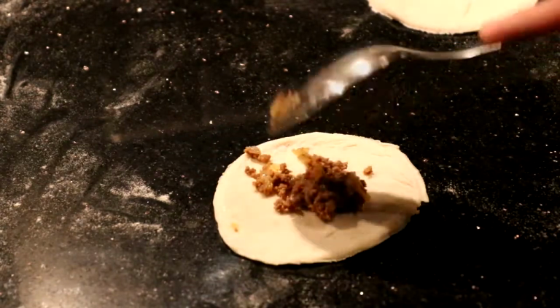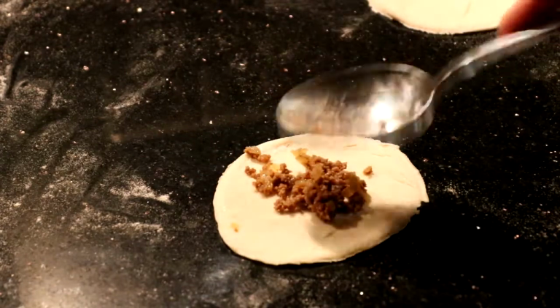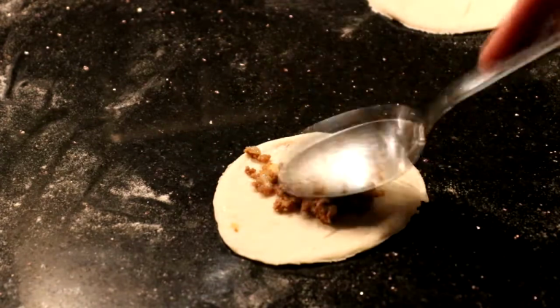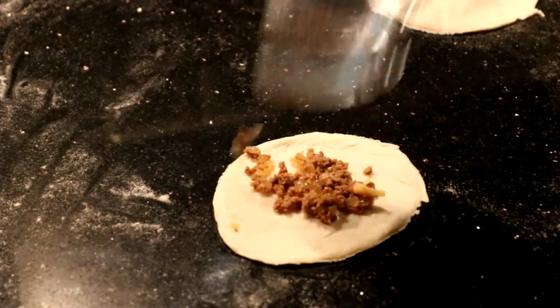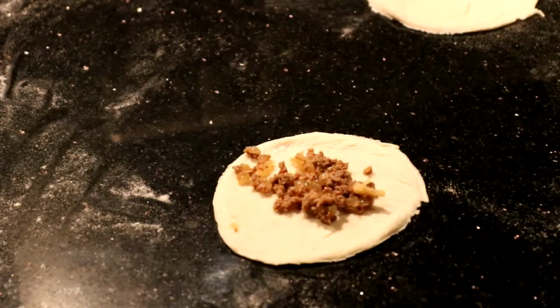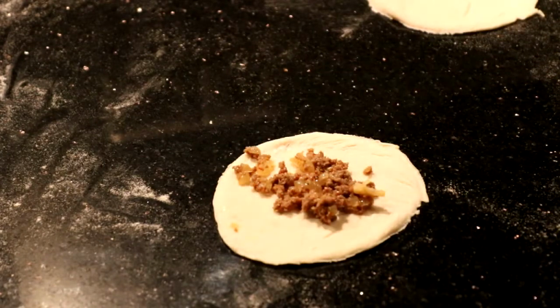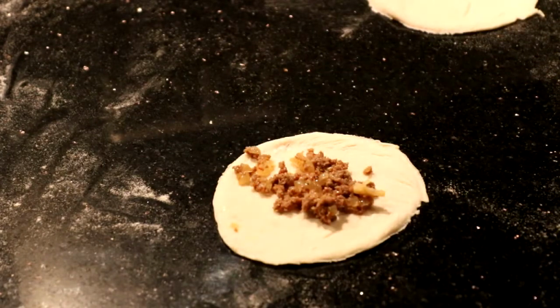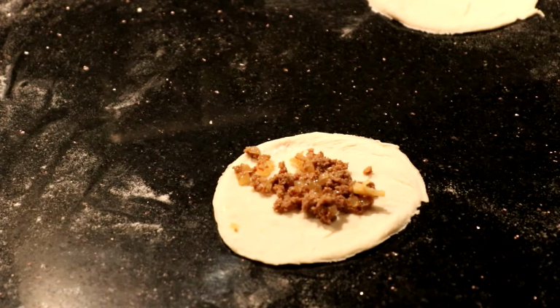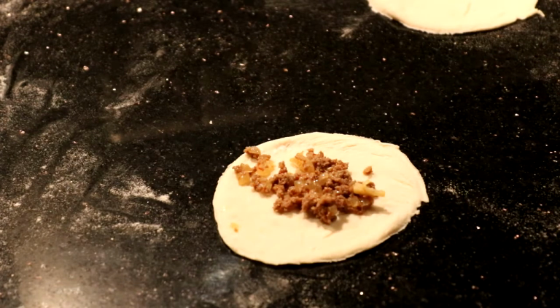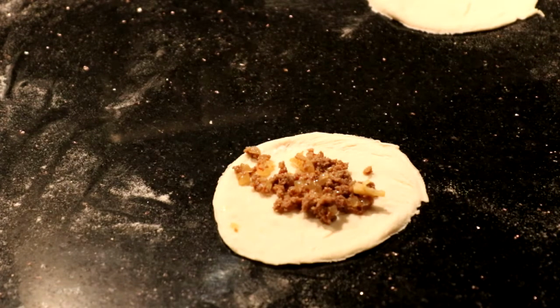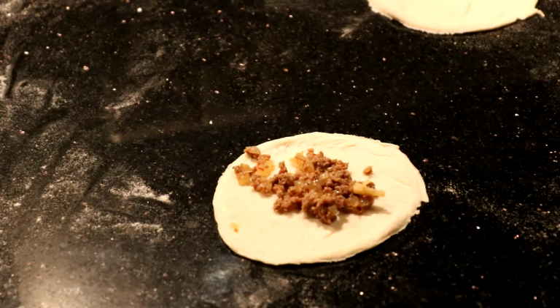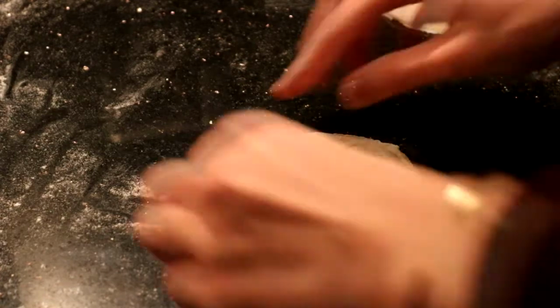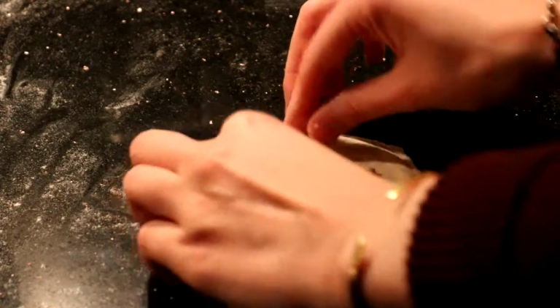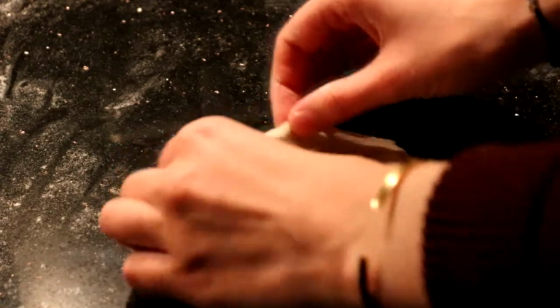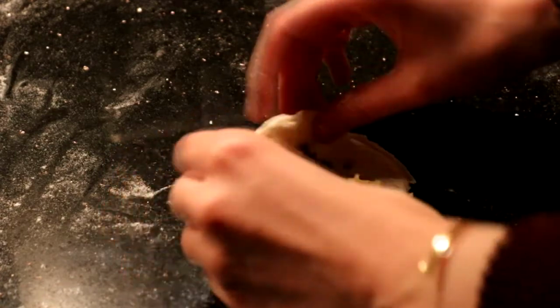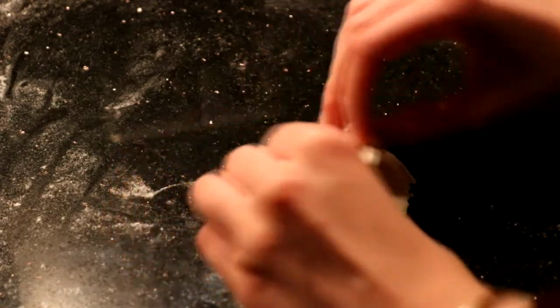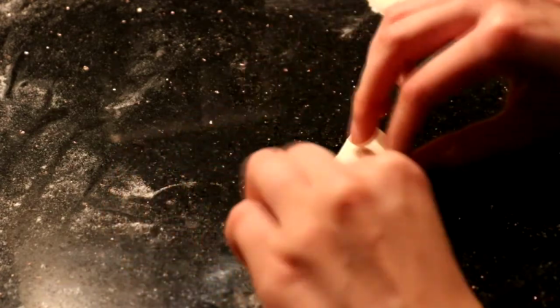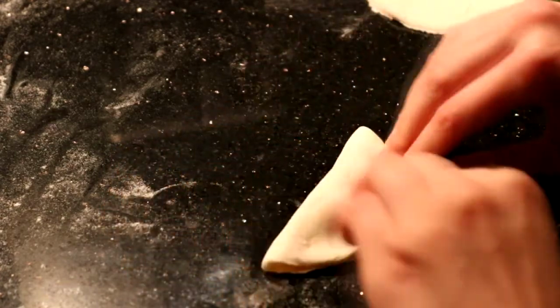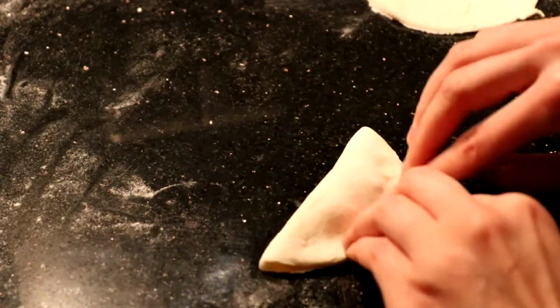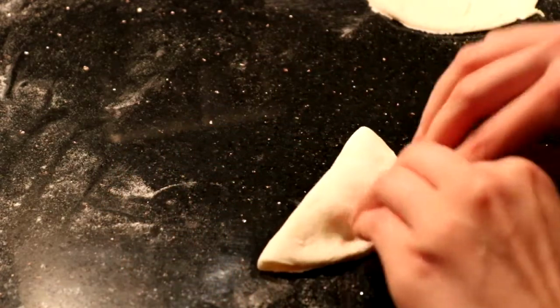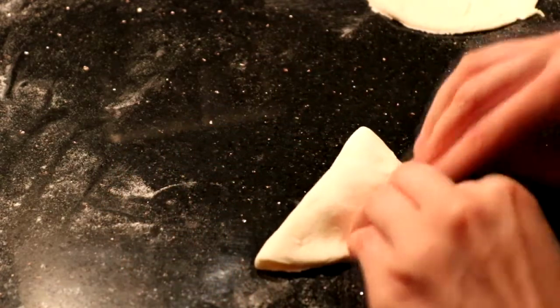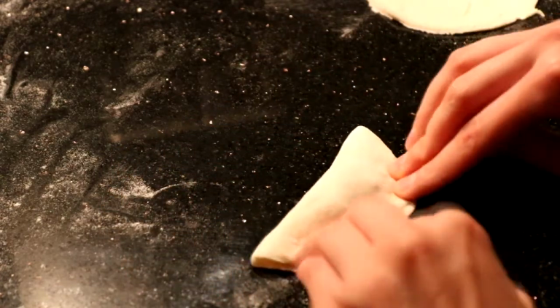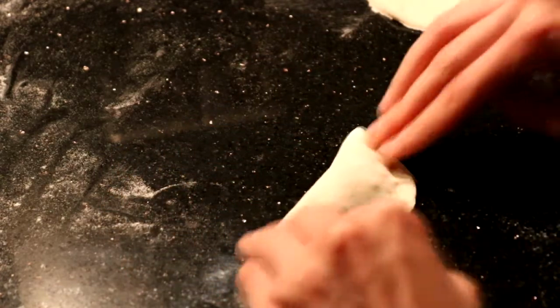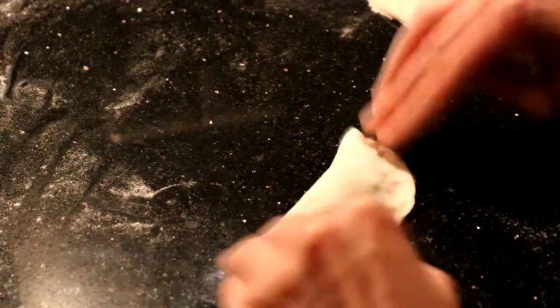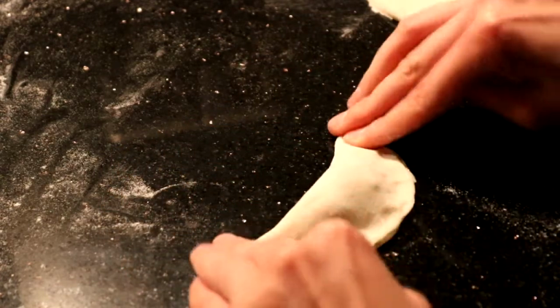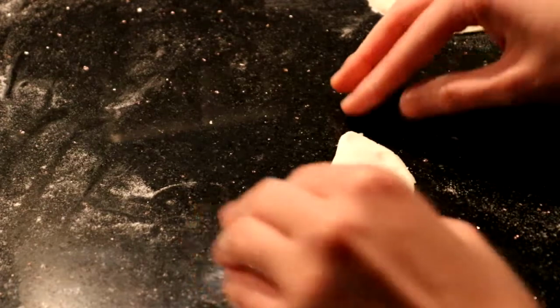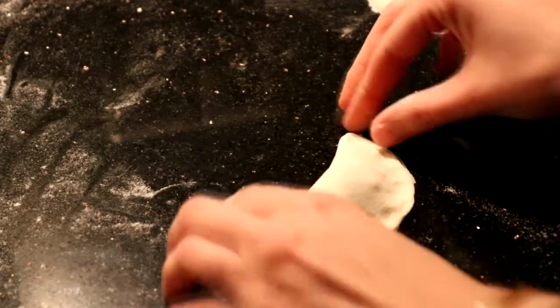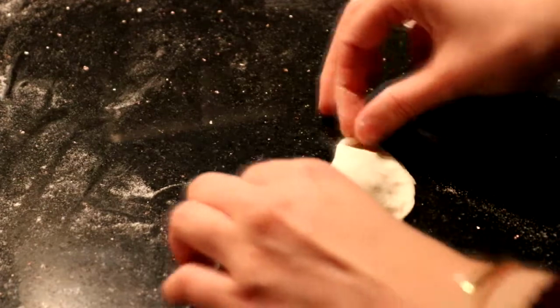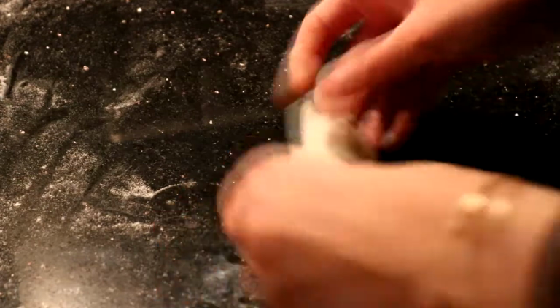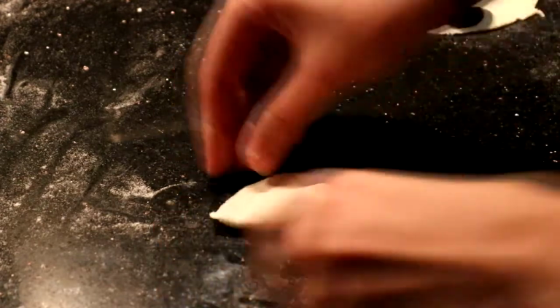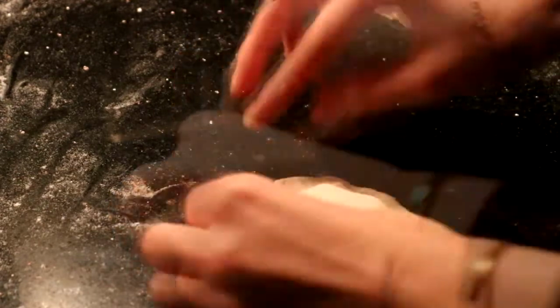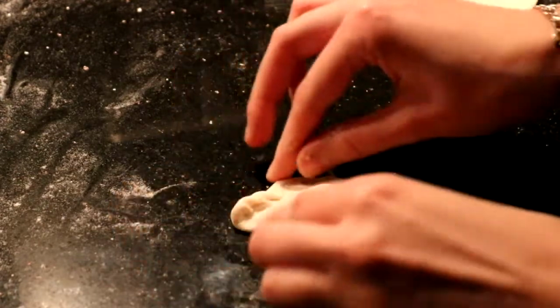Take a tablespoon of the filling mixture and place it in the middle of a circle, then close it. Here I am showing you how to make the typical pastel goreng design.